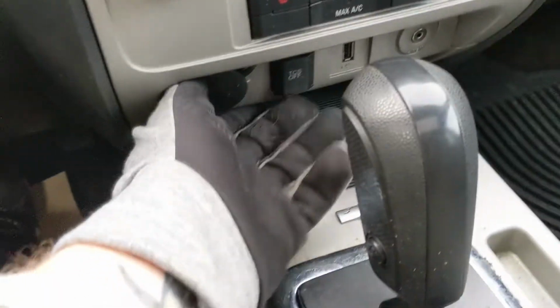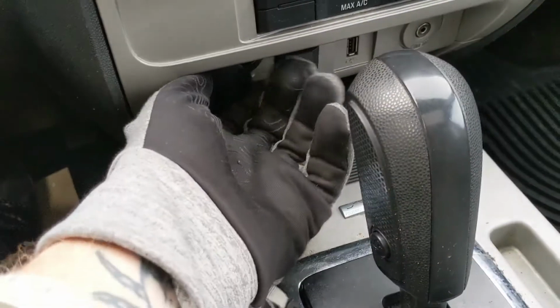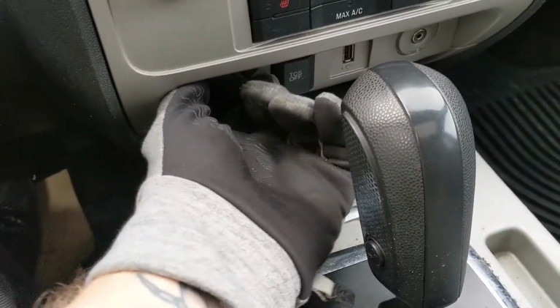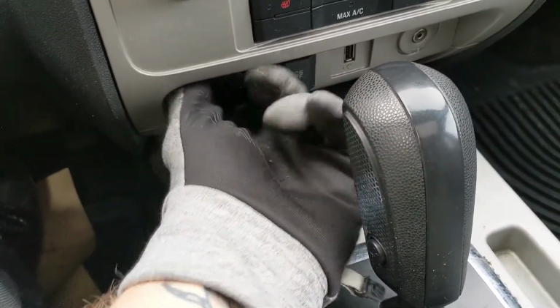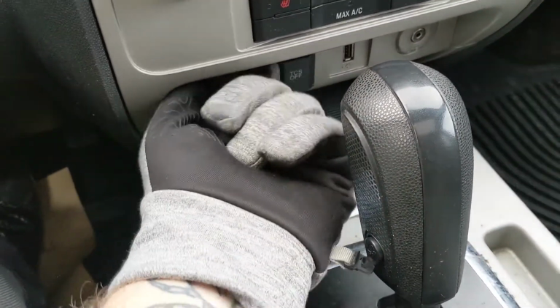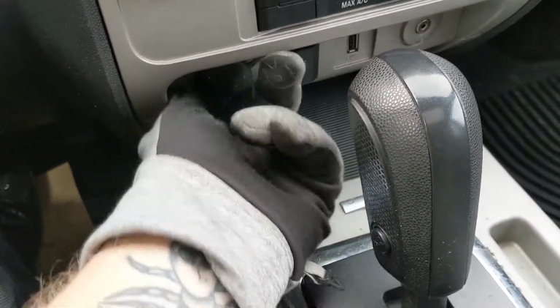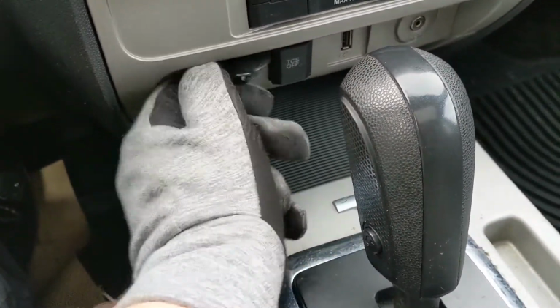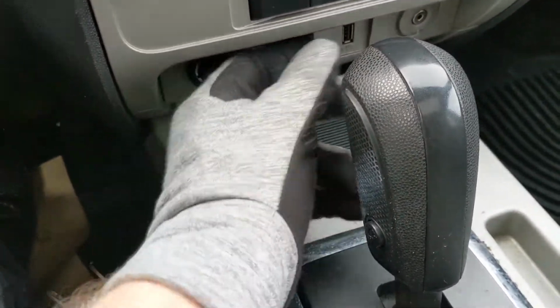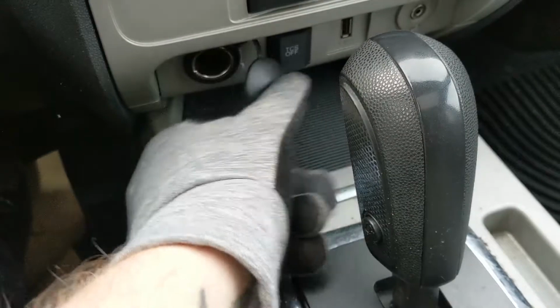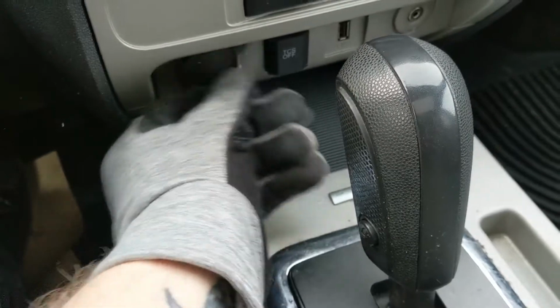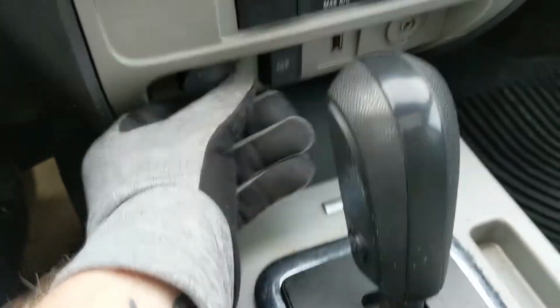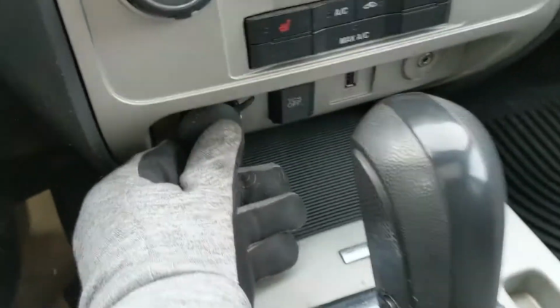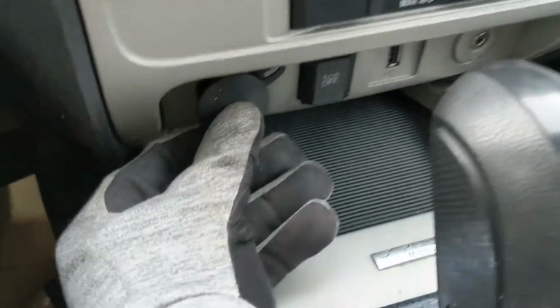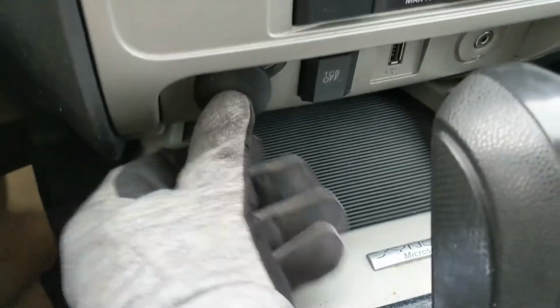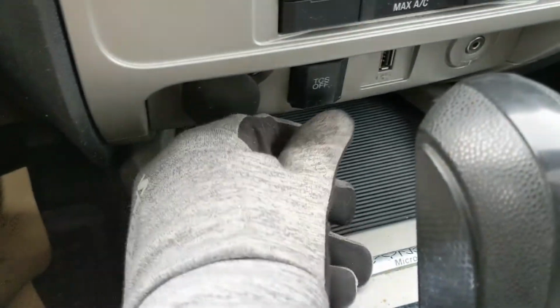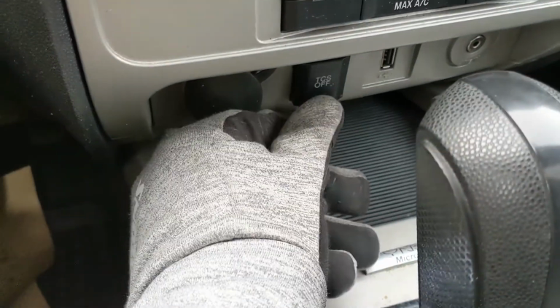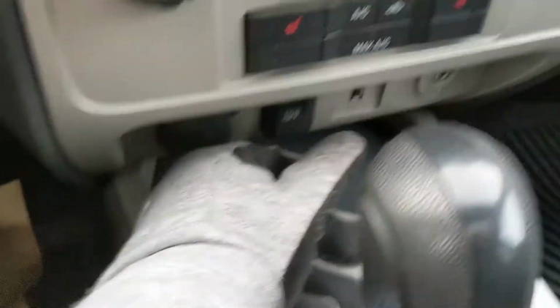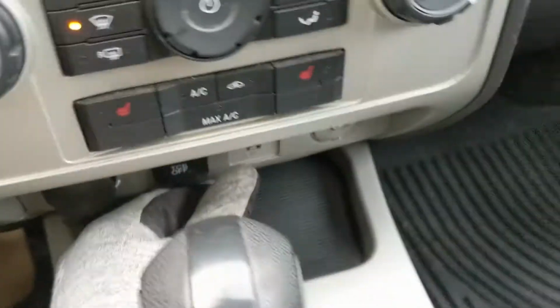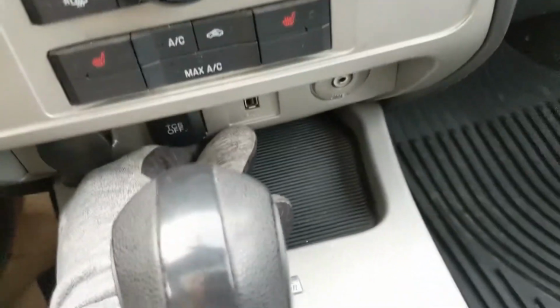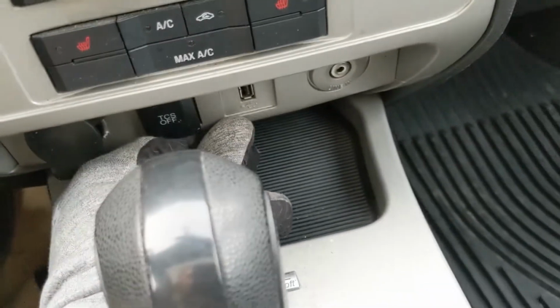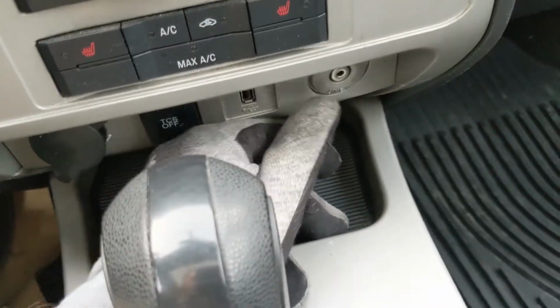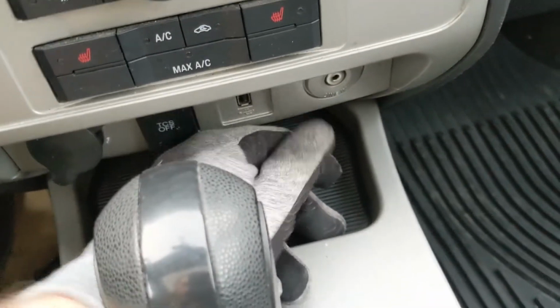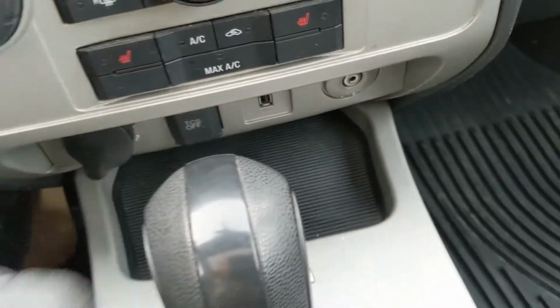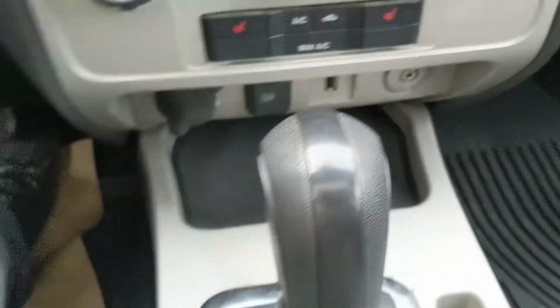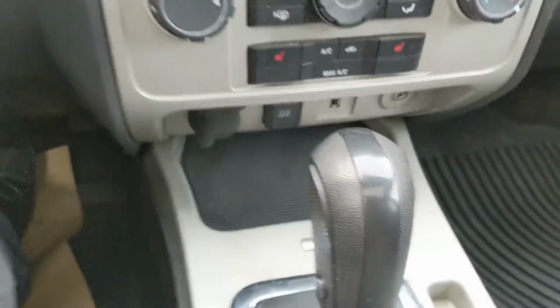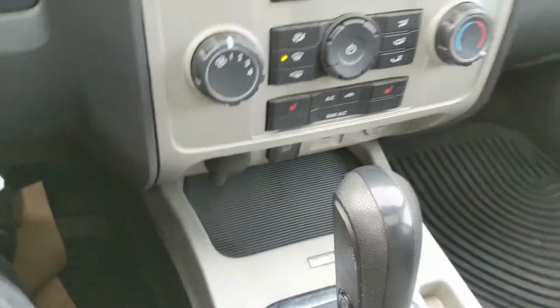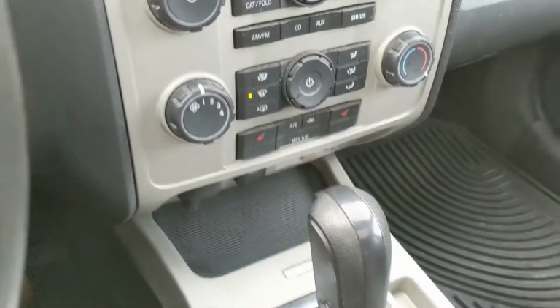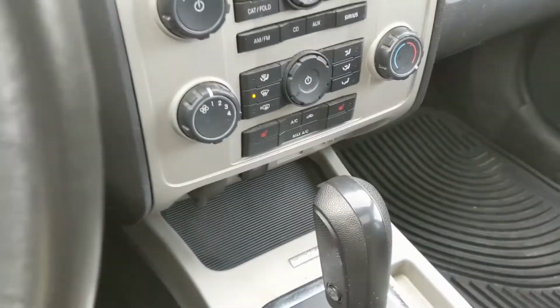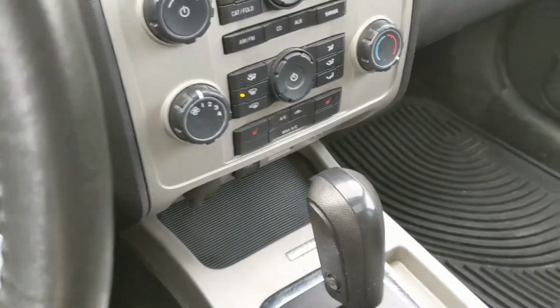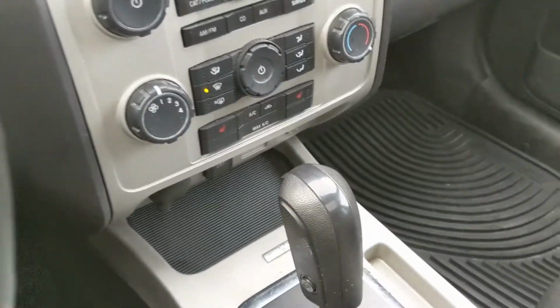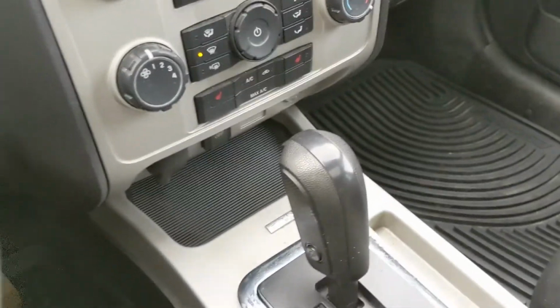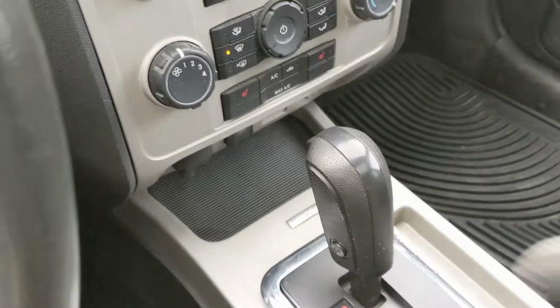Down below you have a 12-volt power outlet here with your traction control shut-off button, as well as USB and auxiliary so you can plug something in to power and charge or just hook up your audio that way.